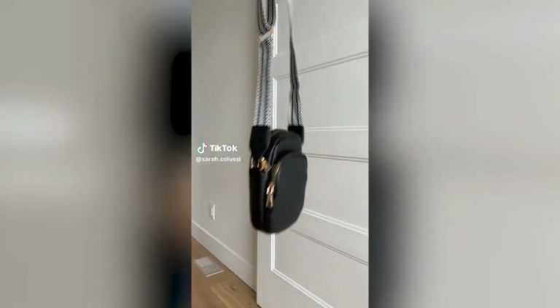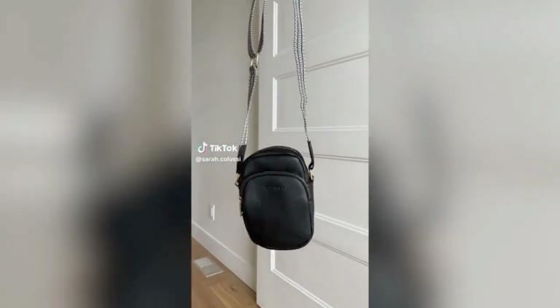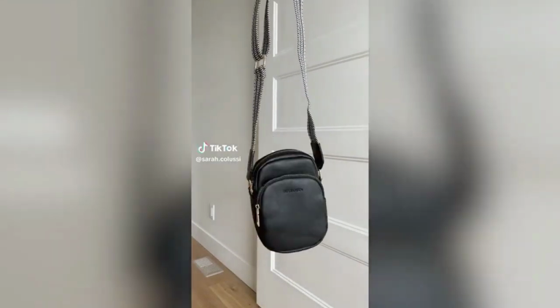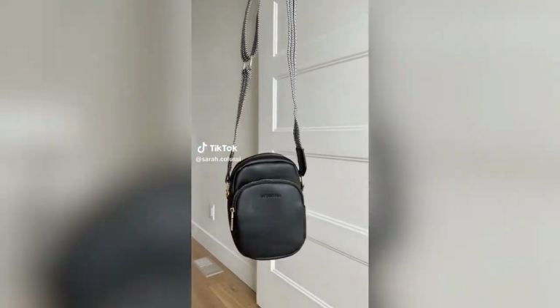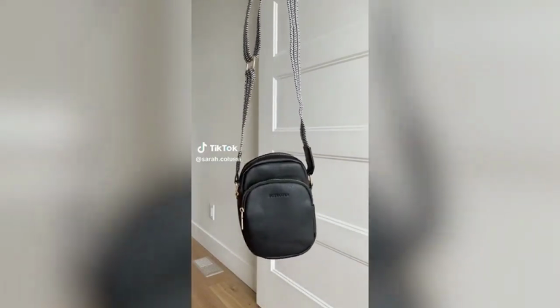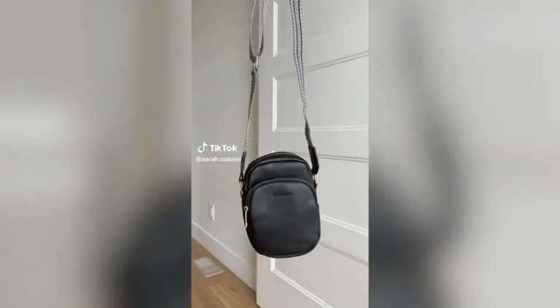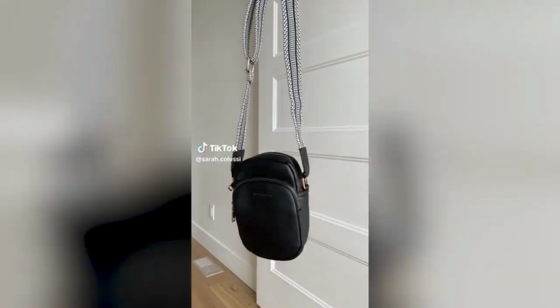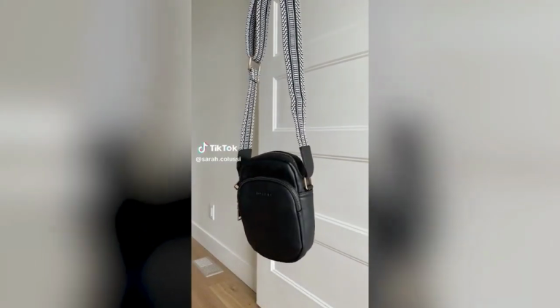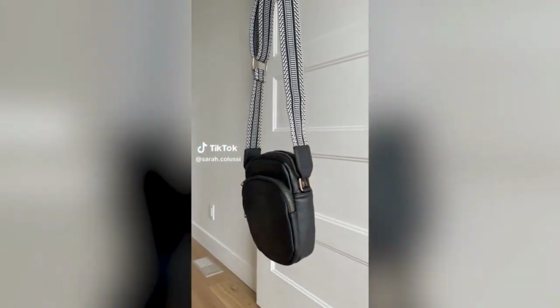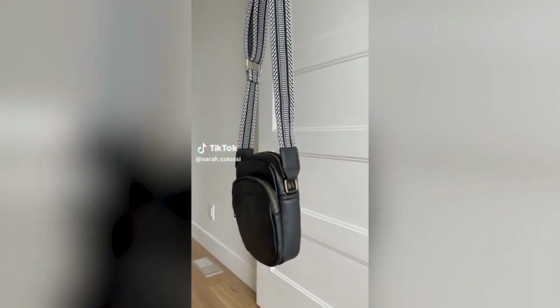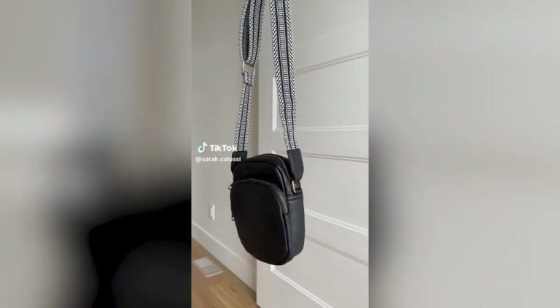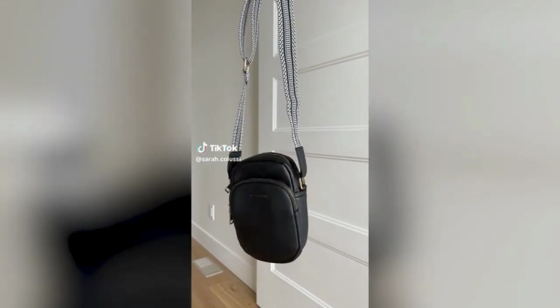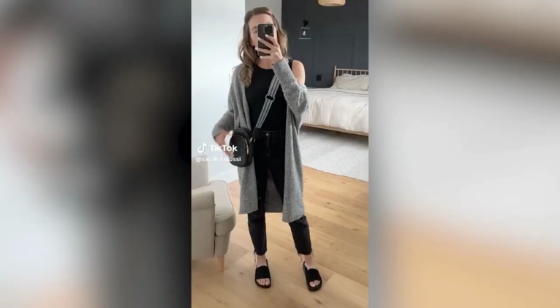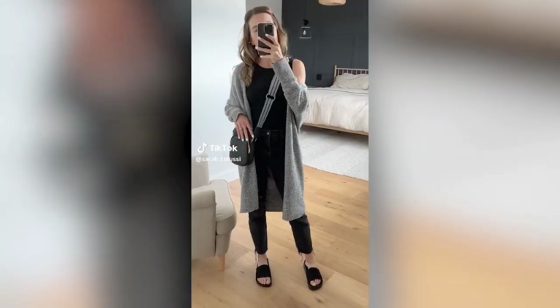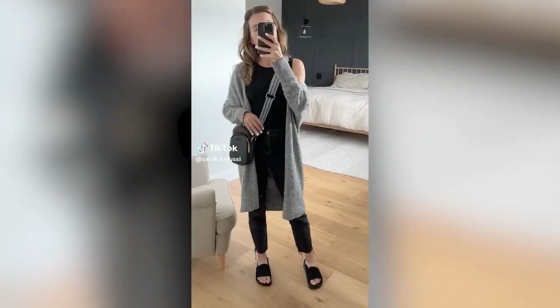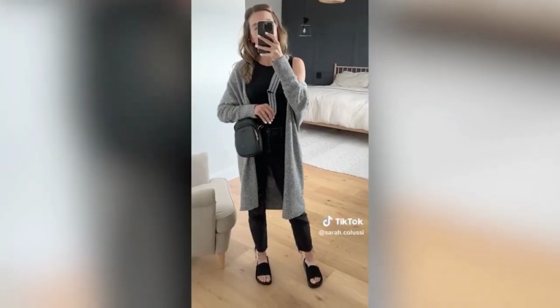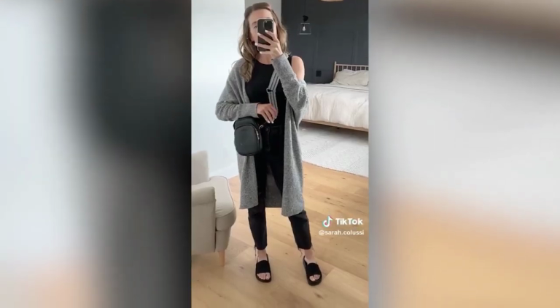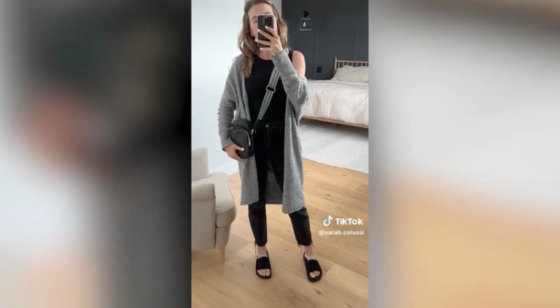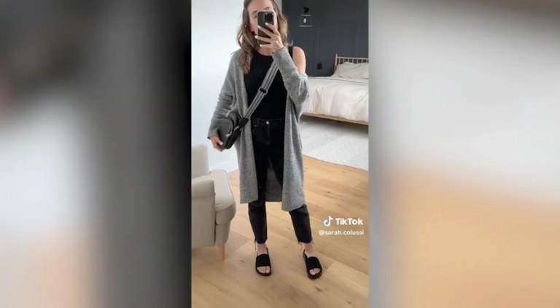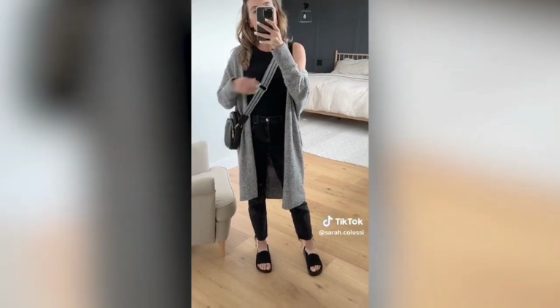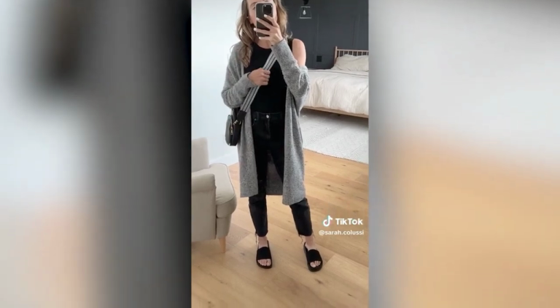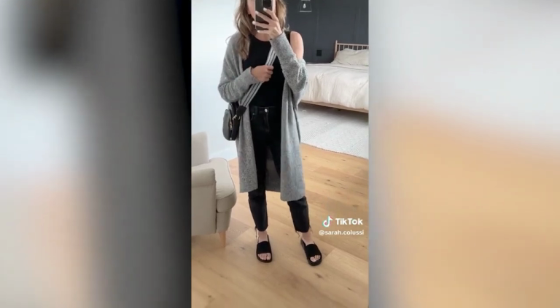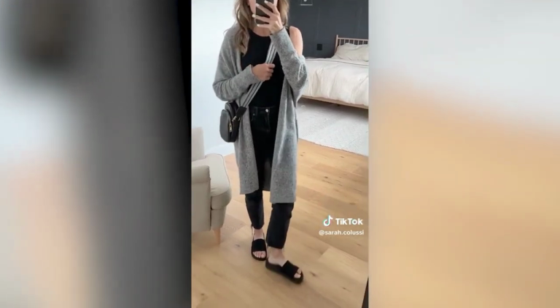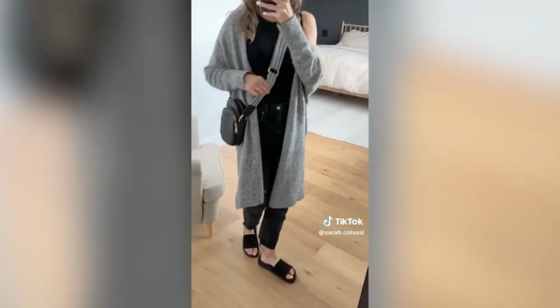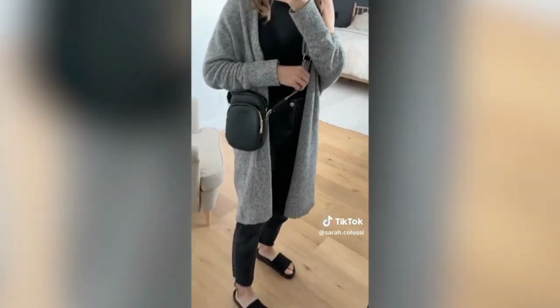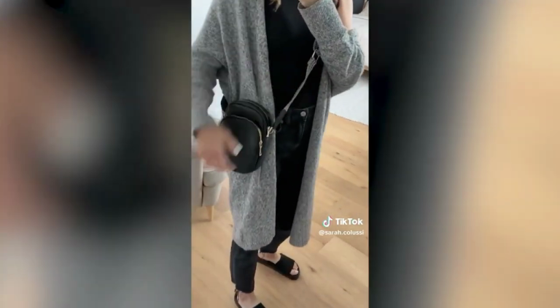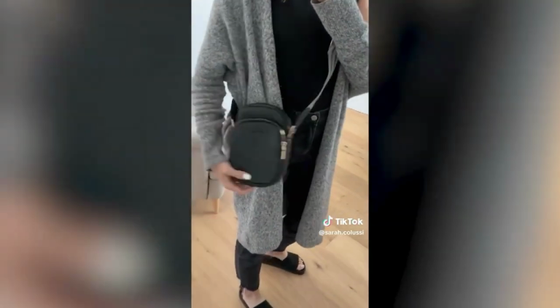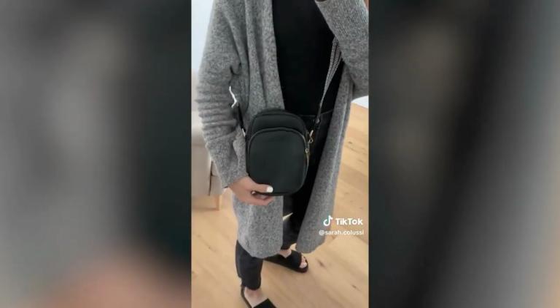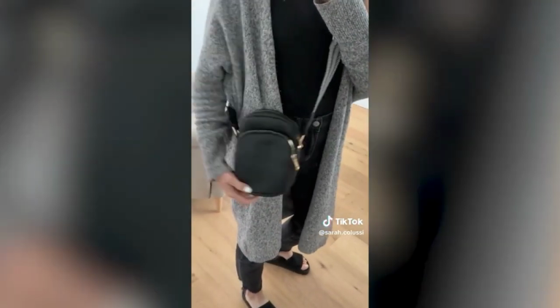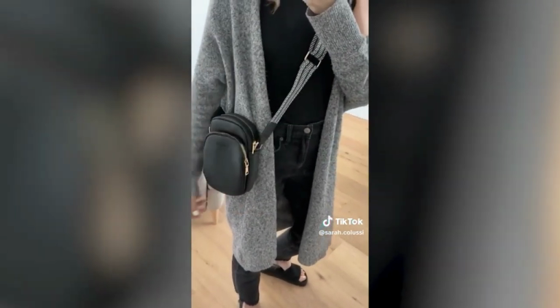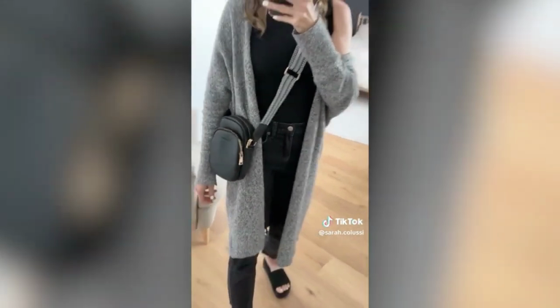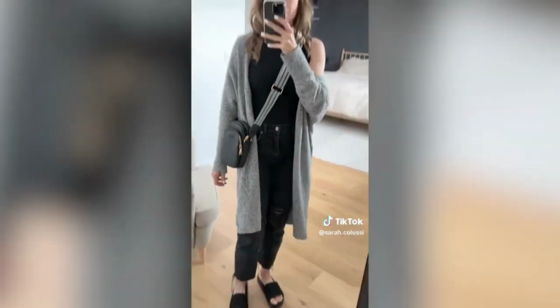Here's my latest Amazon Canada fashion find. I have been looking for a black purse for almost a year — yes, an entire year. I even purchased a couple and returned them because I didn't love them, but this one is a keeper.